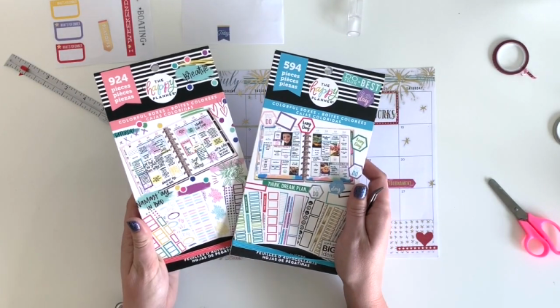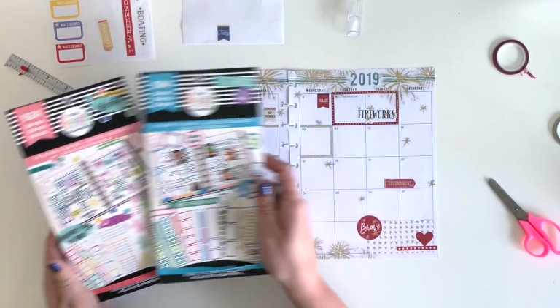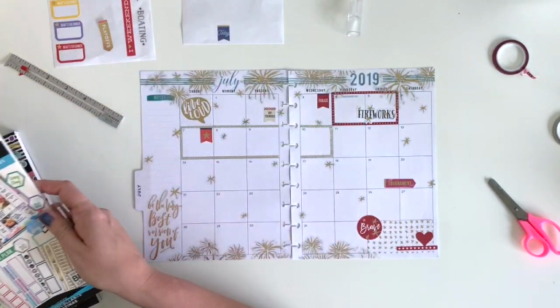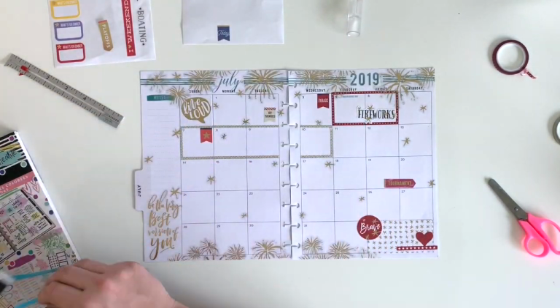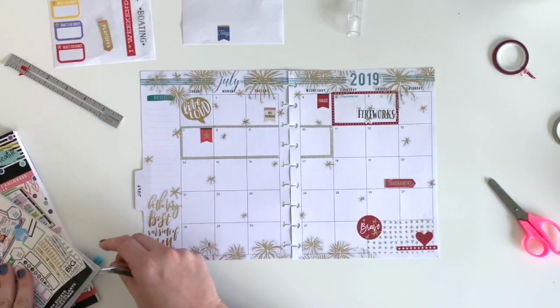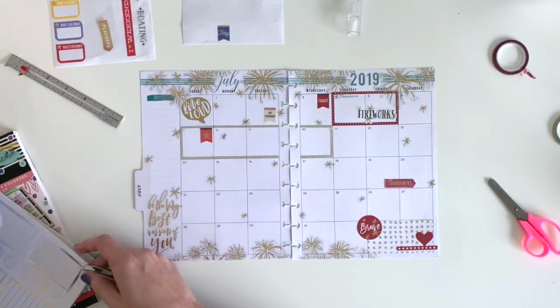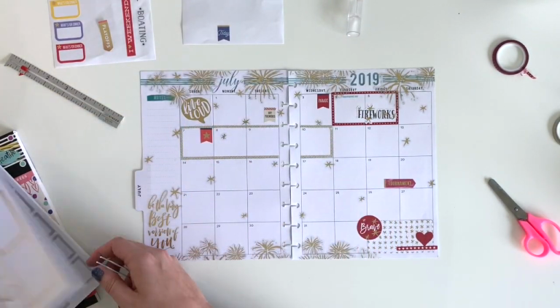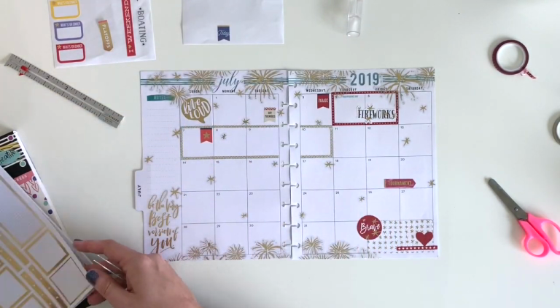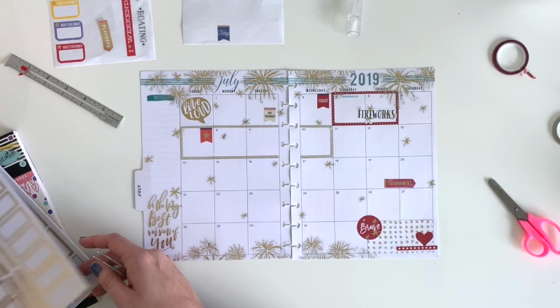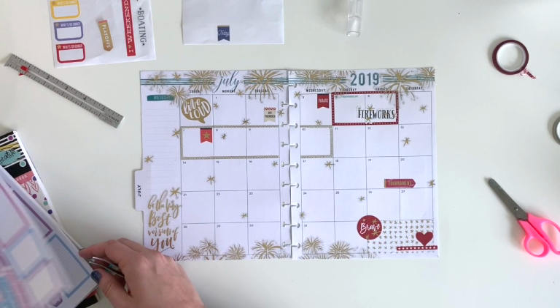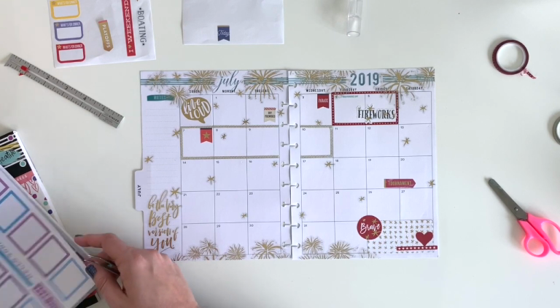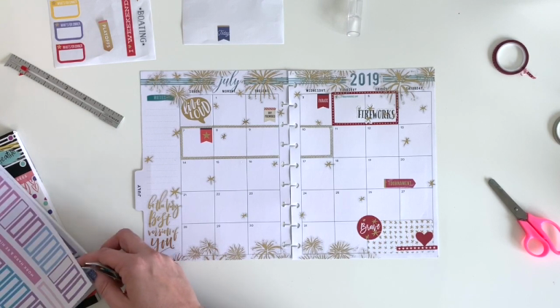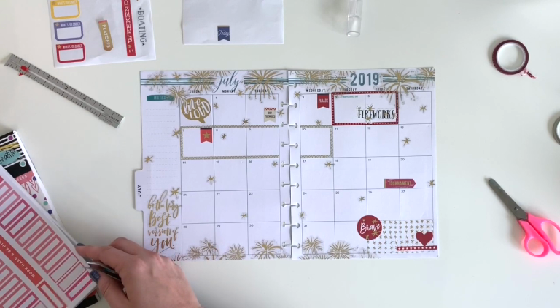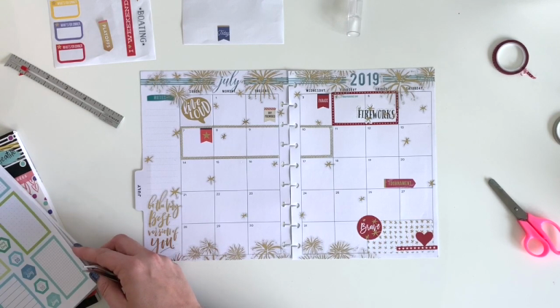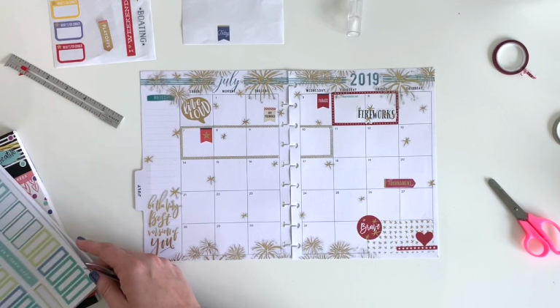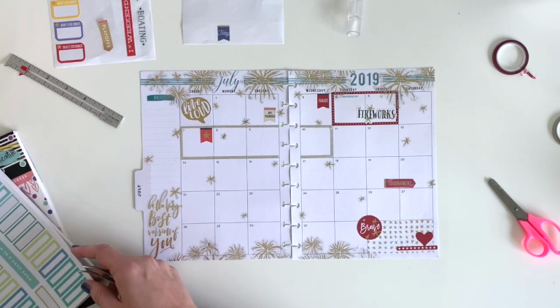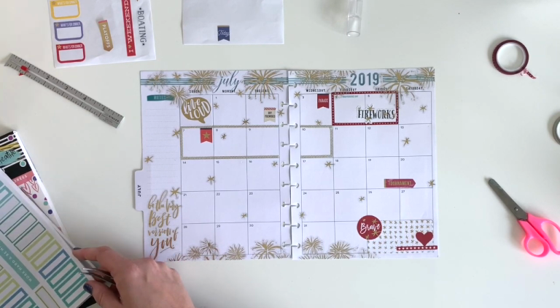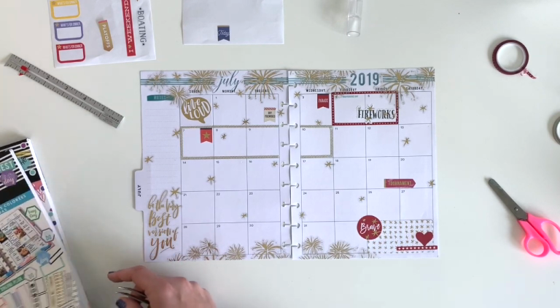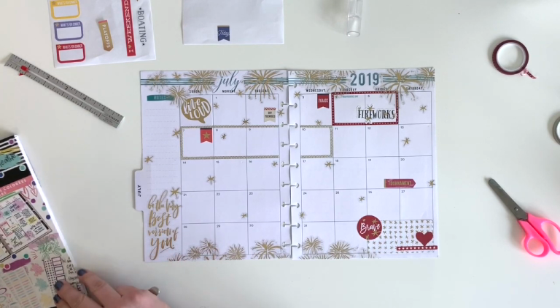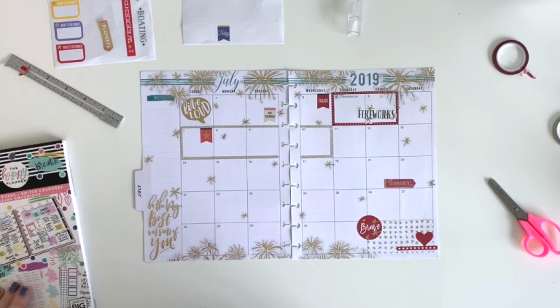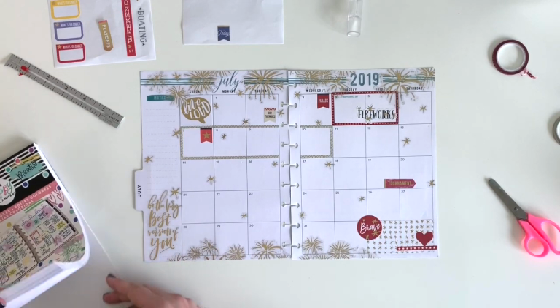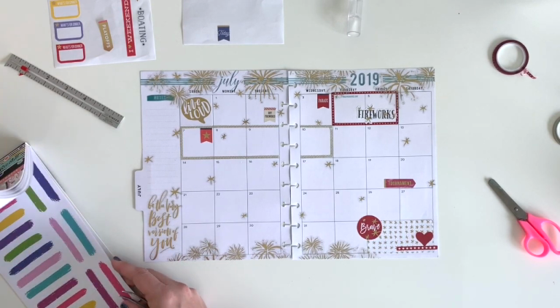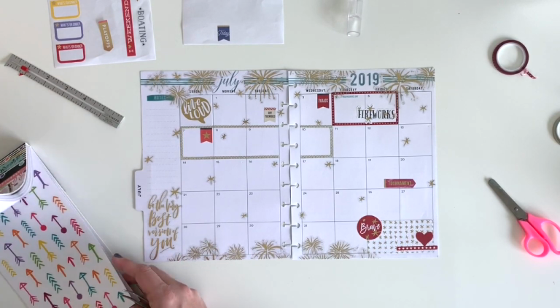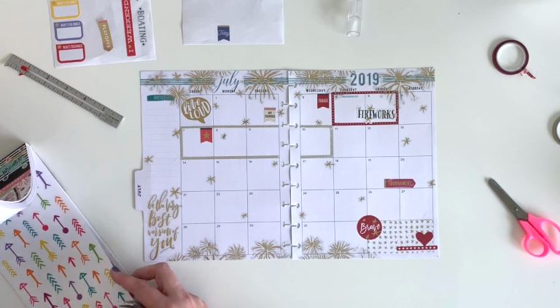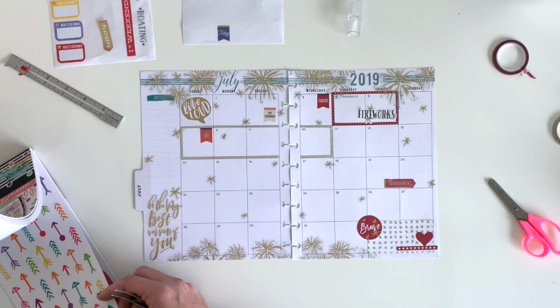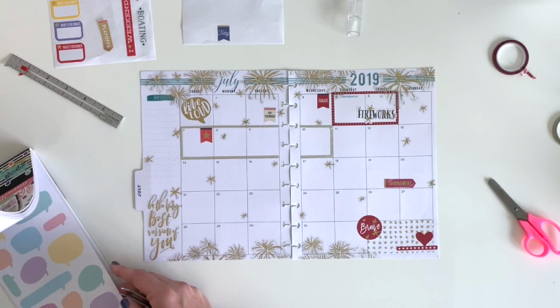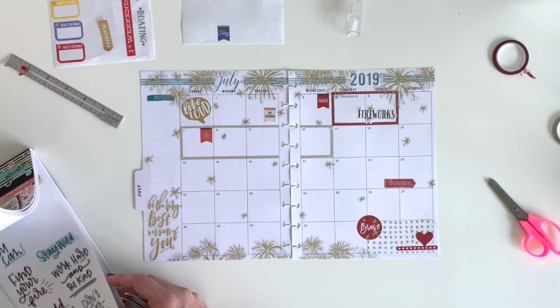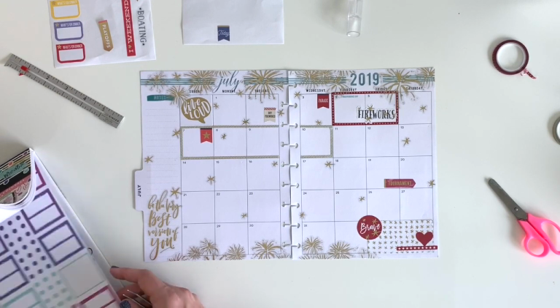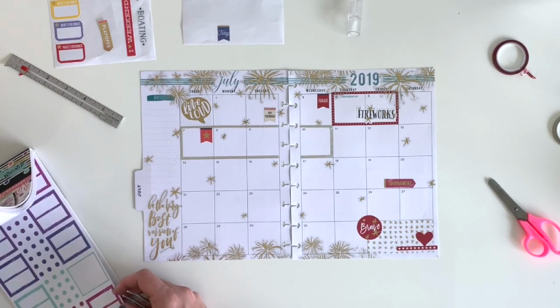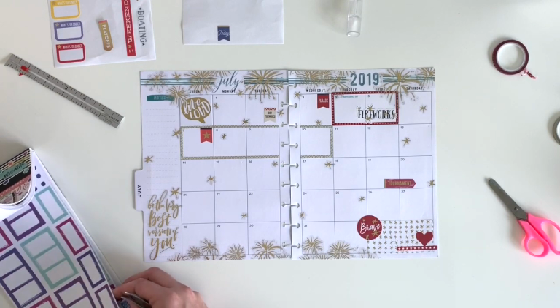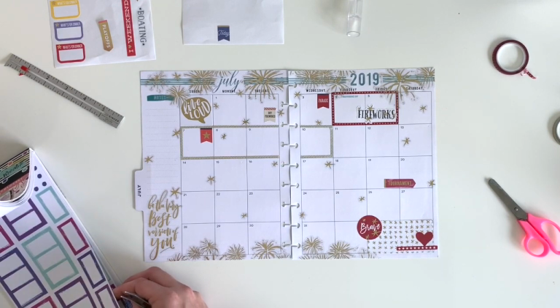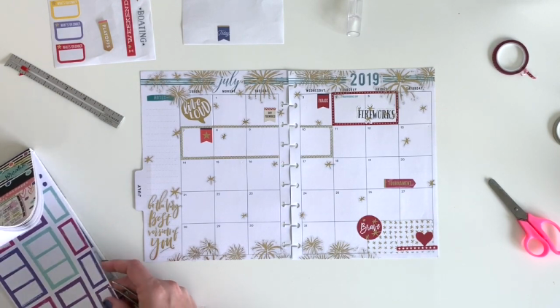Next I'm going to use these colorful boxes. I love using these in my monthly and weekly layouts because they give me a way to write the different events I have going on throughout the month.